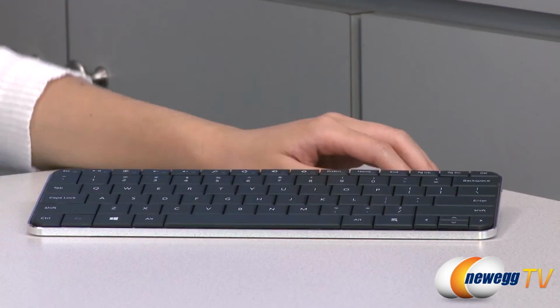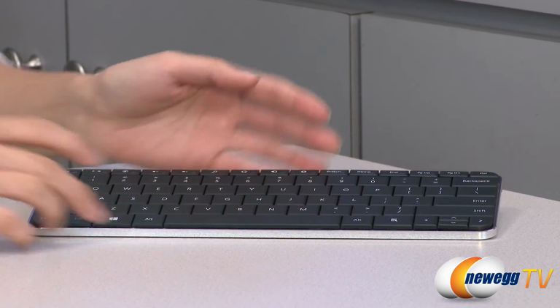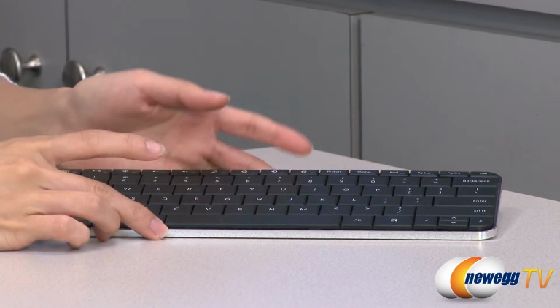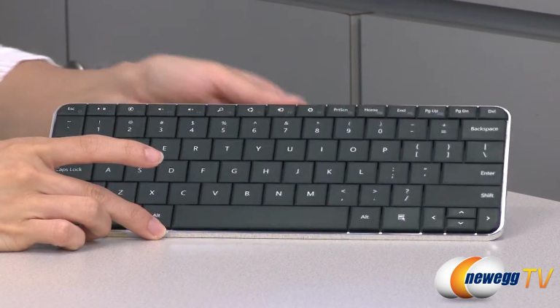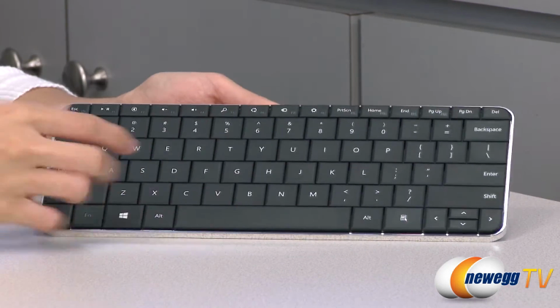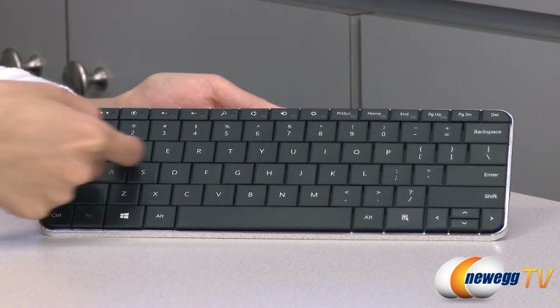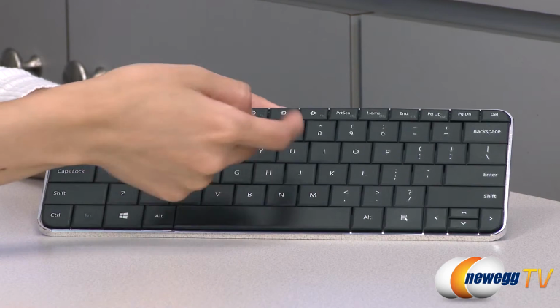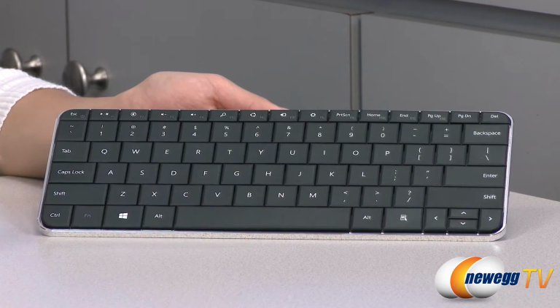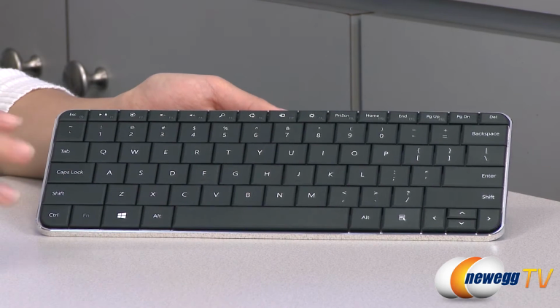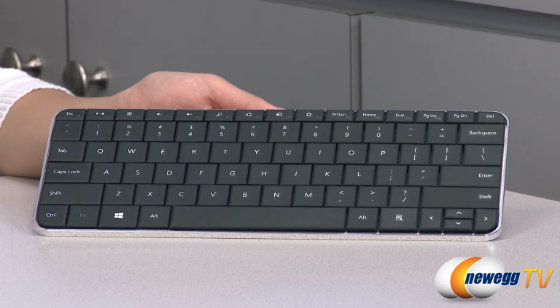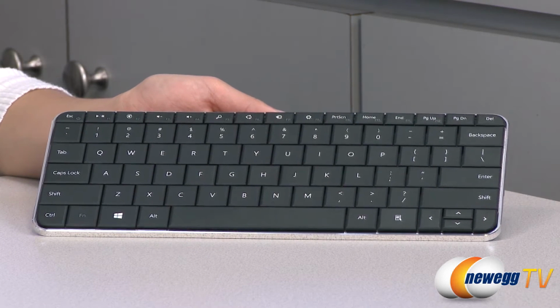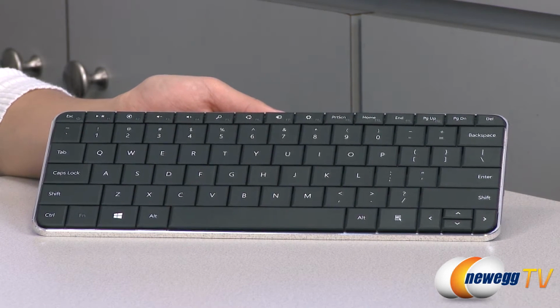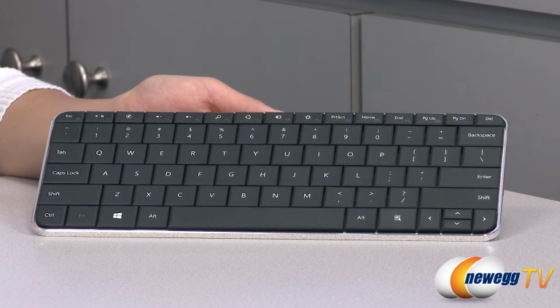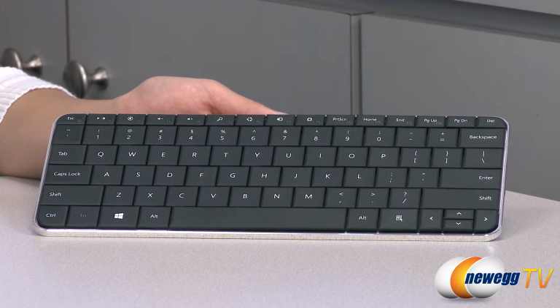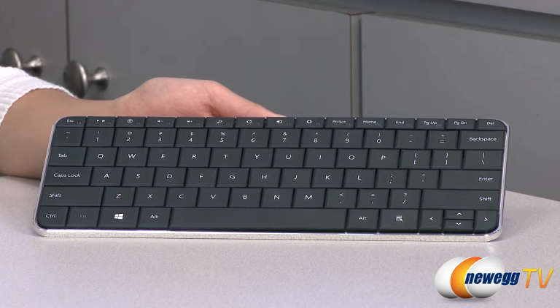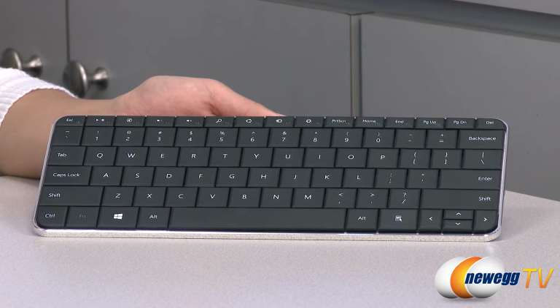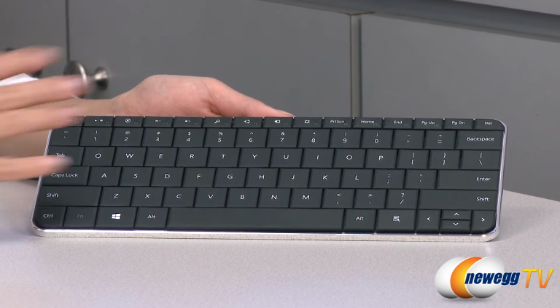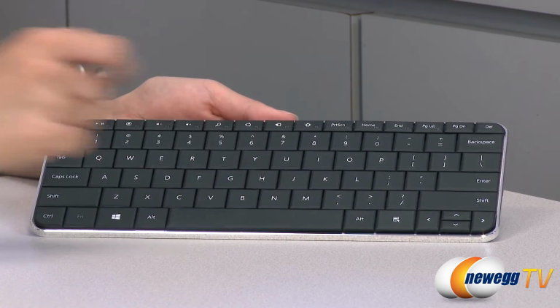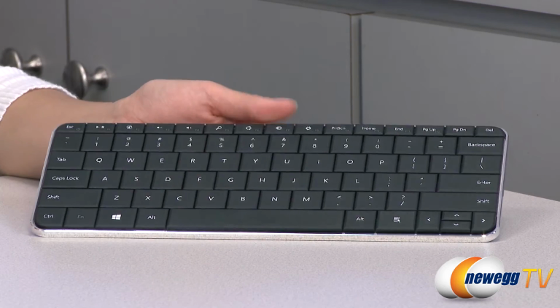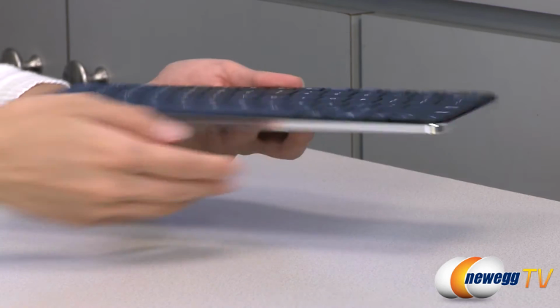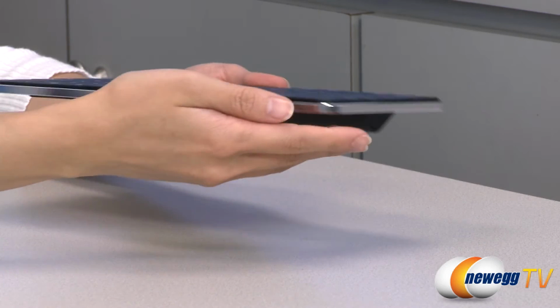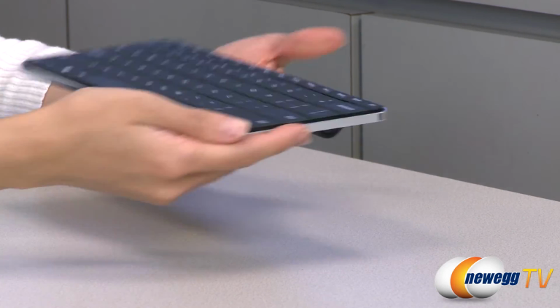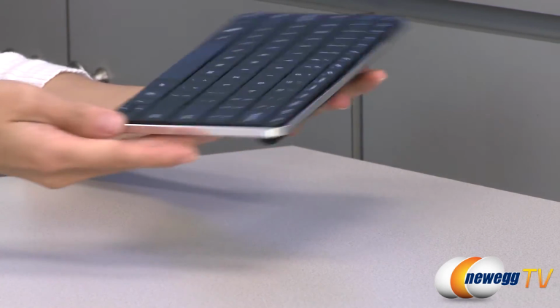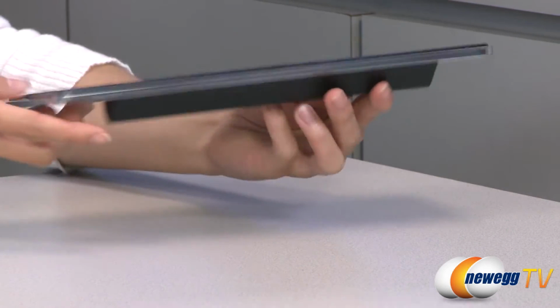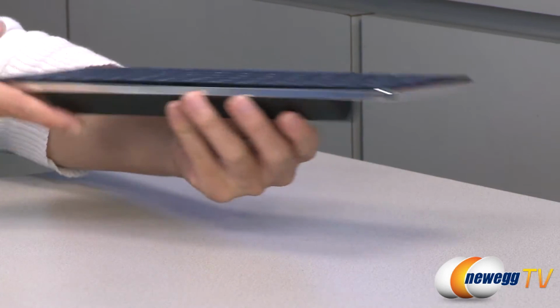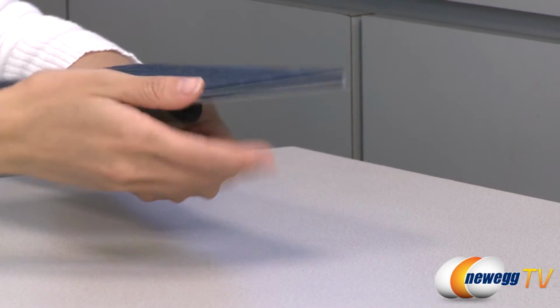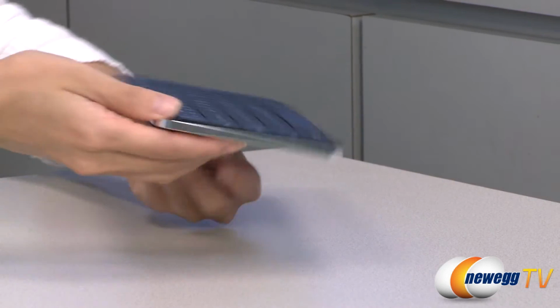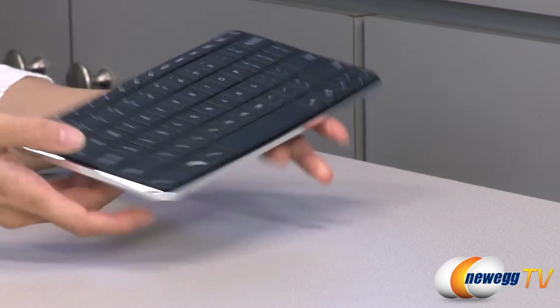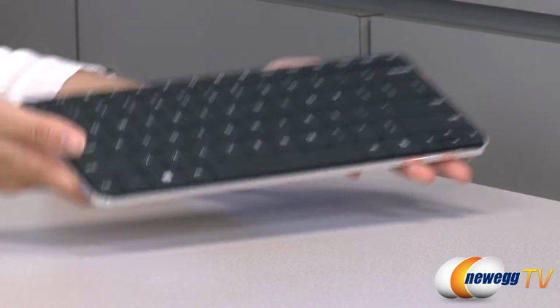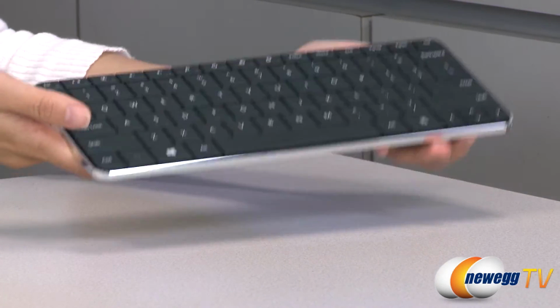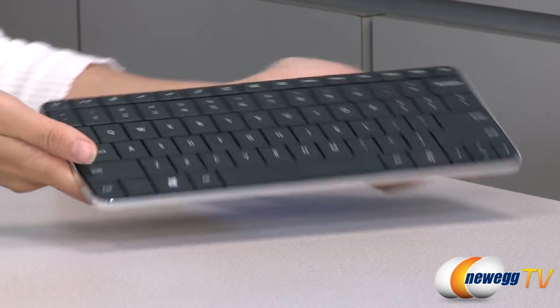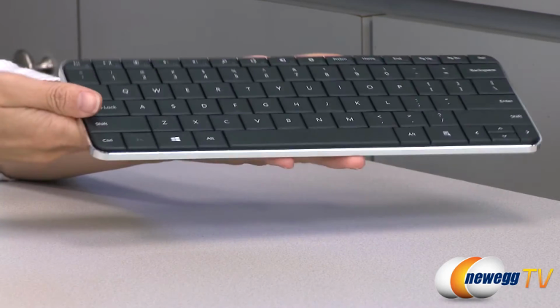Now for a look at the keyboard. It is a standard QWERTY keyboard with soft touch keys so you get a more comfortable typing experience. It's all wrapped up in a very compact design — thin all around and lightweight, so it's easy to take on the go.